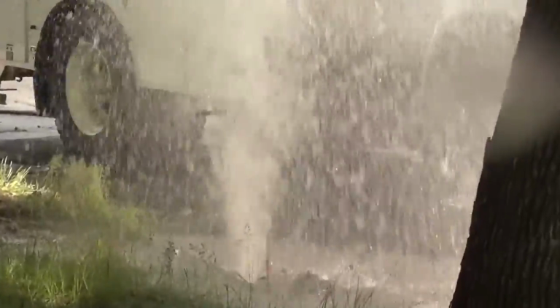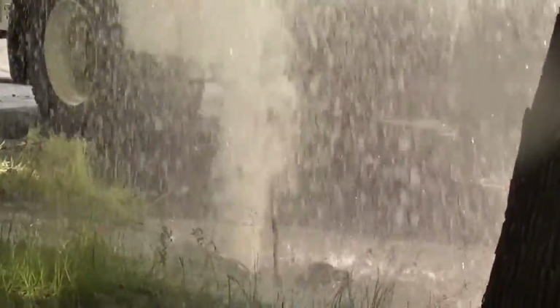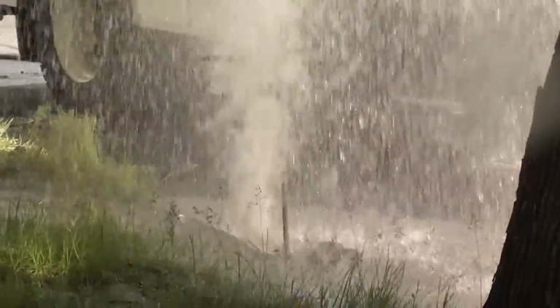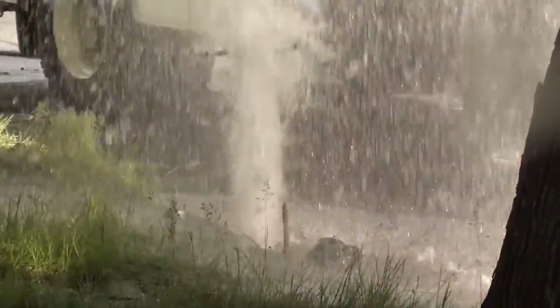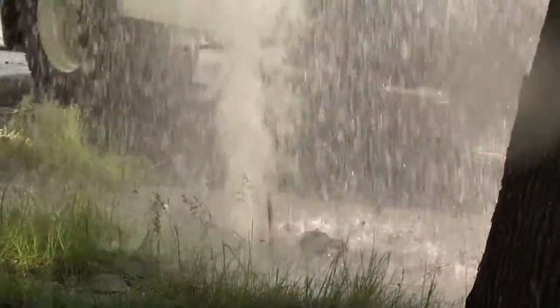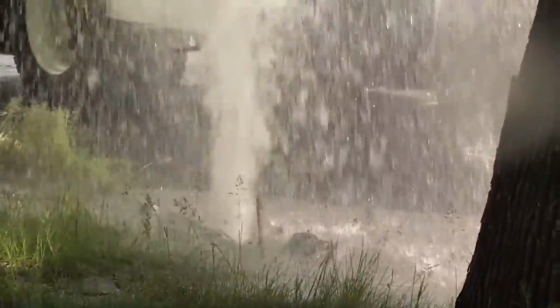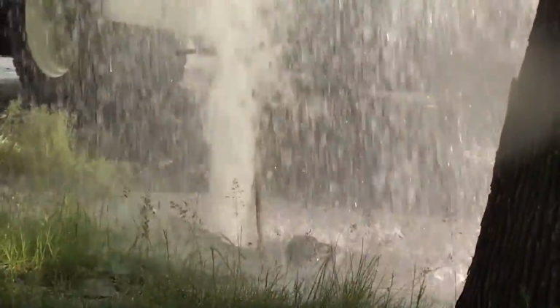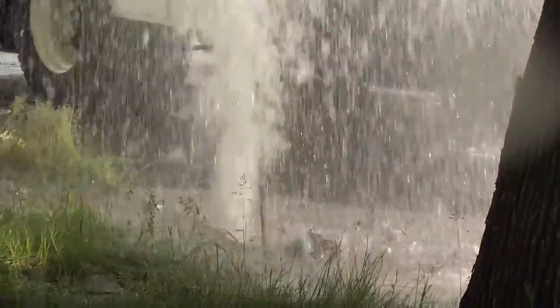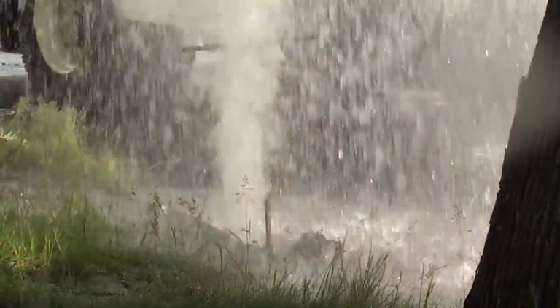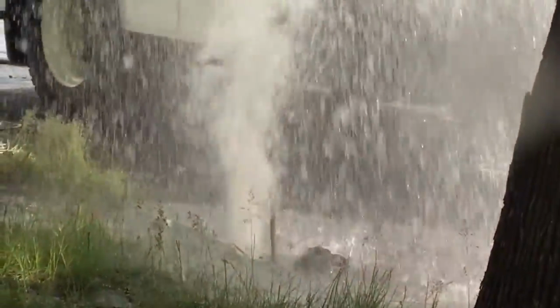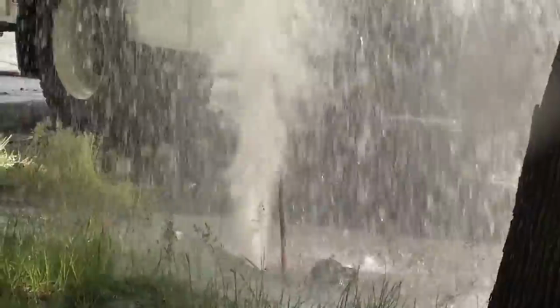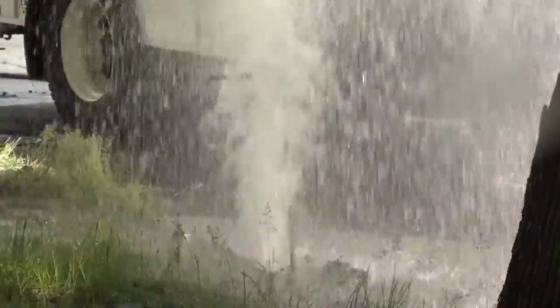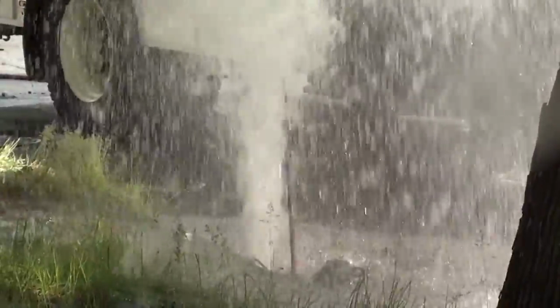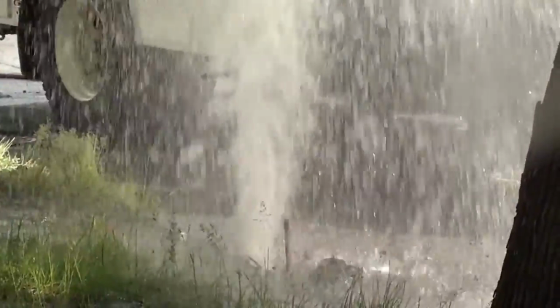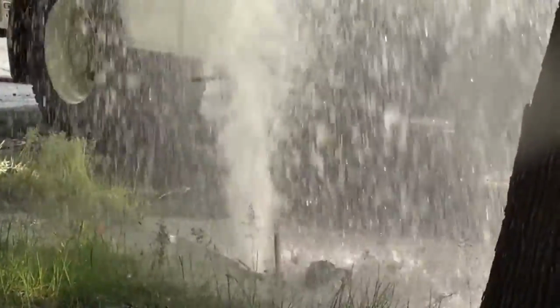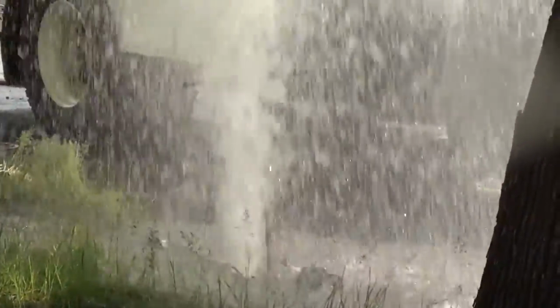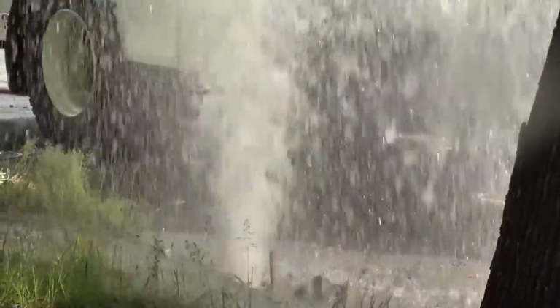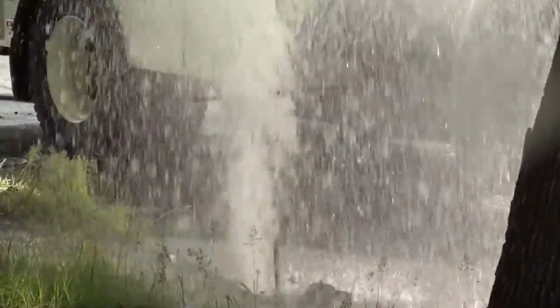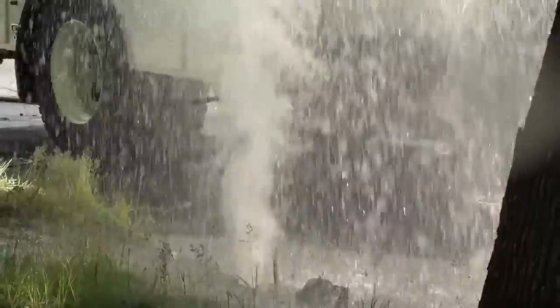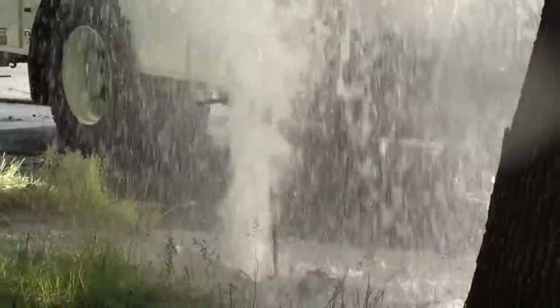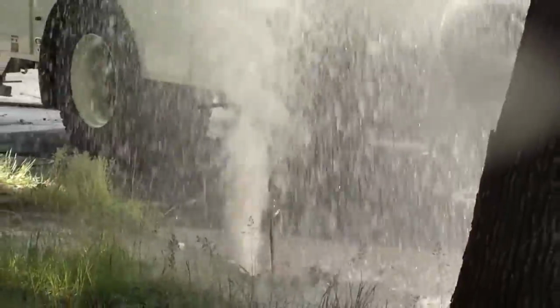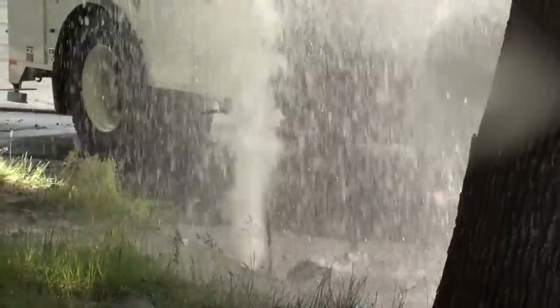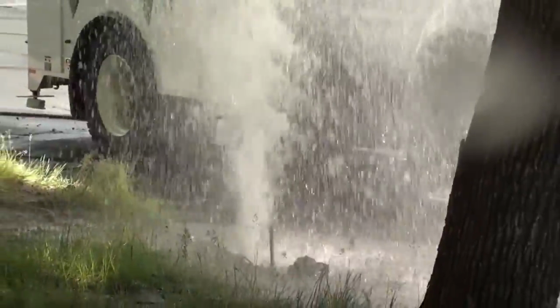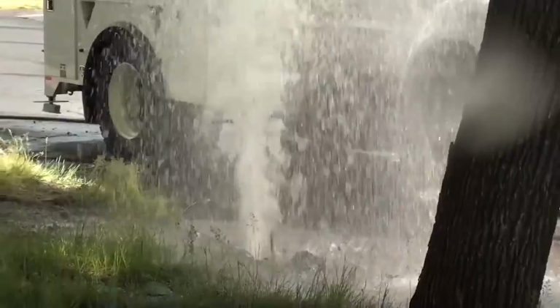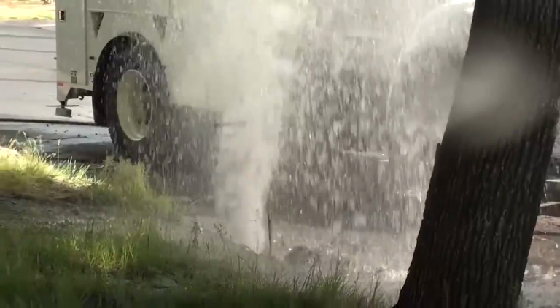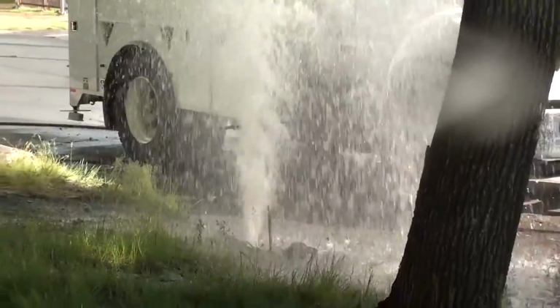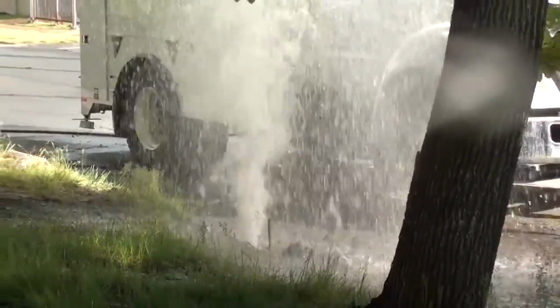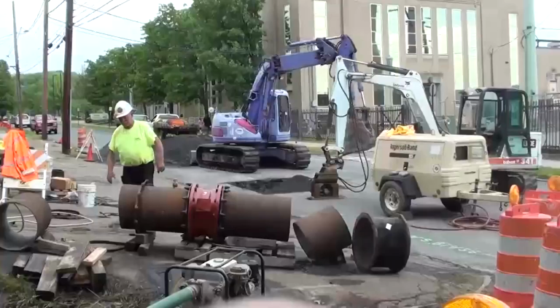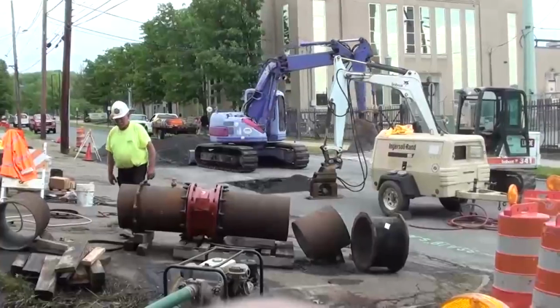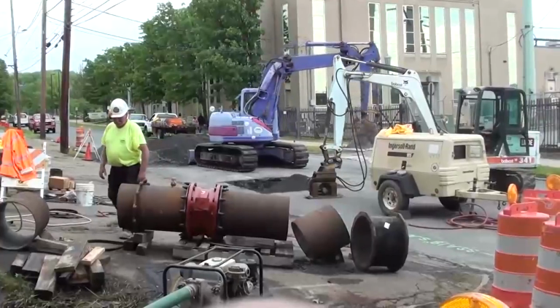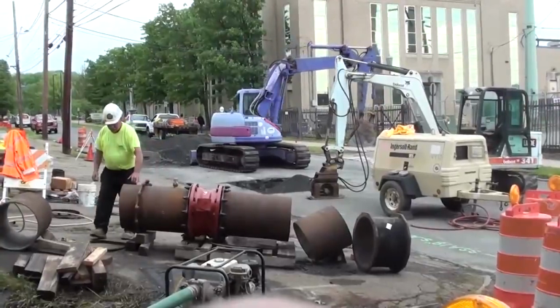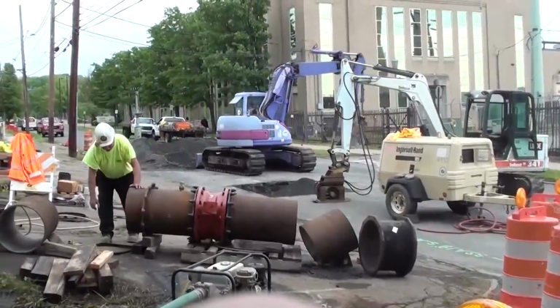This was the scene greeting Lindy Corporation crews after a water main ruptured on Larch Street in Scranton. About a million gallons of water escaped each day for several days. This was a big main and a big job.